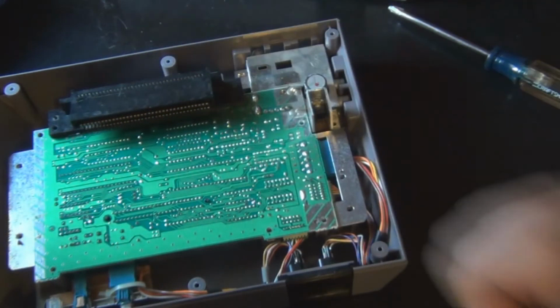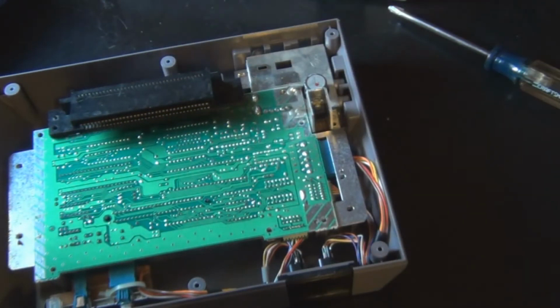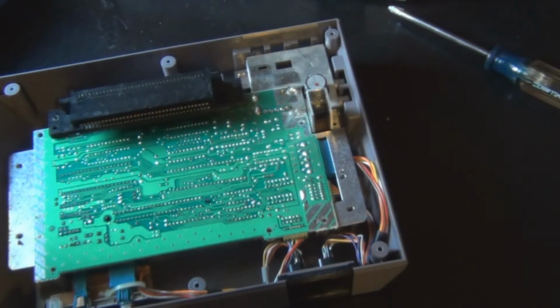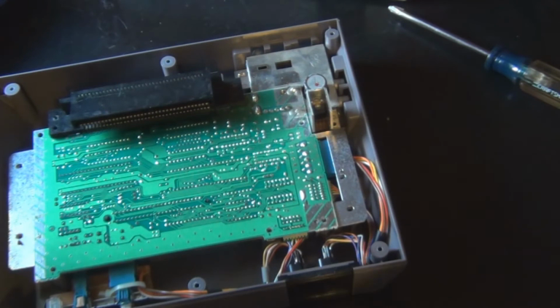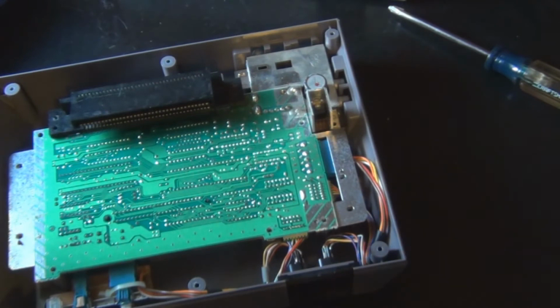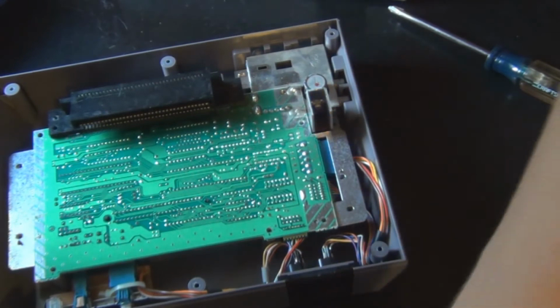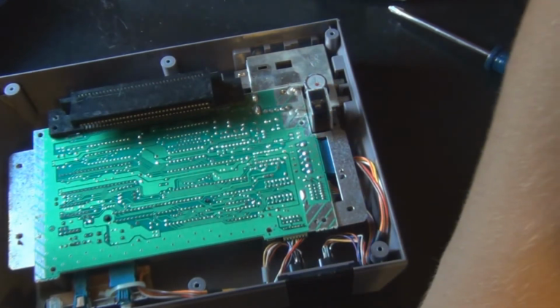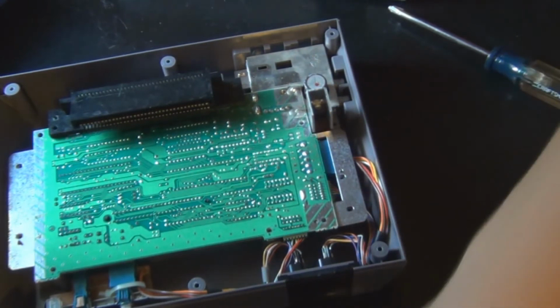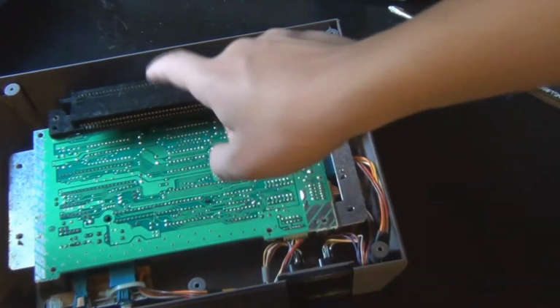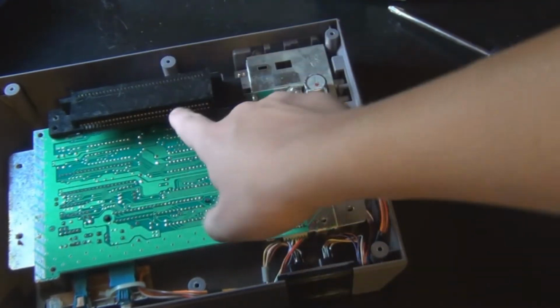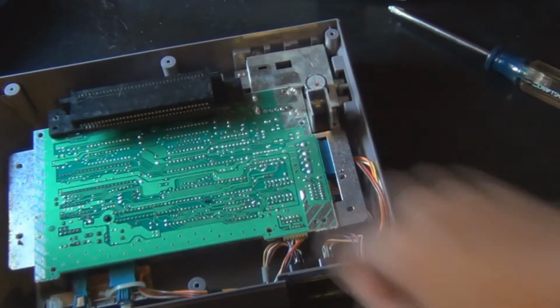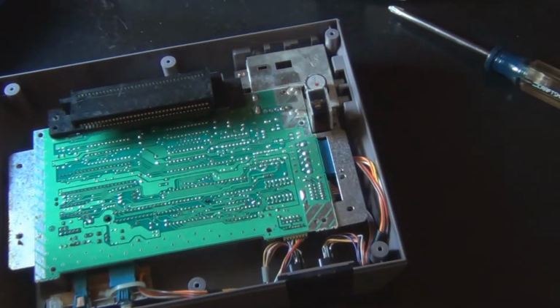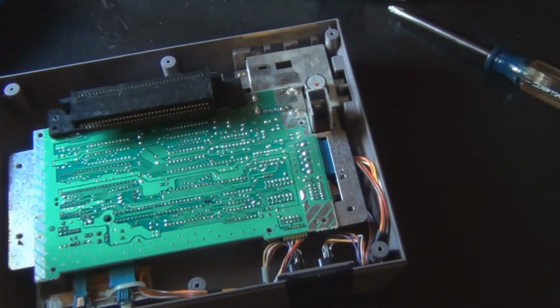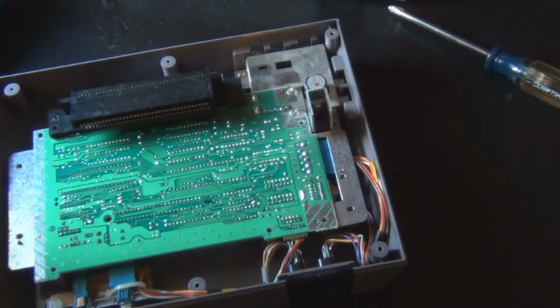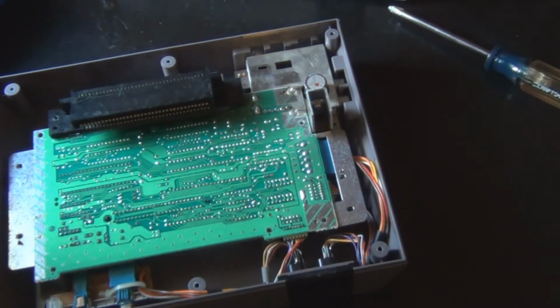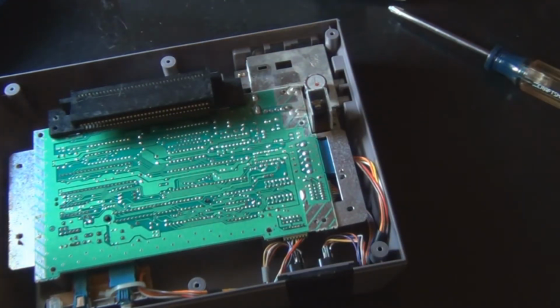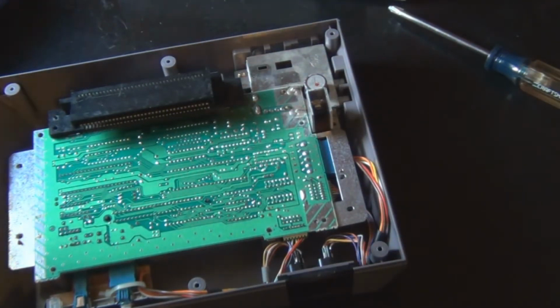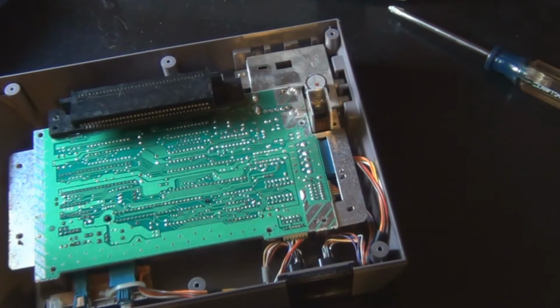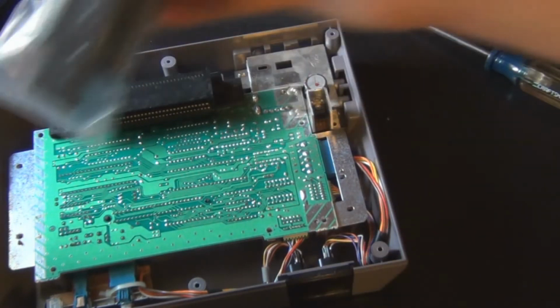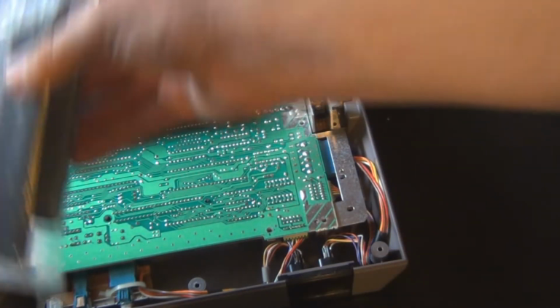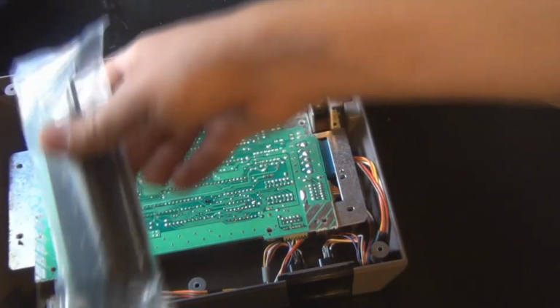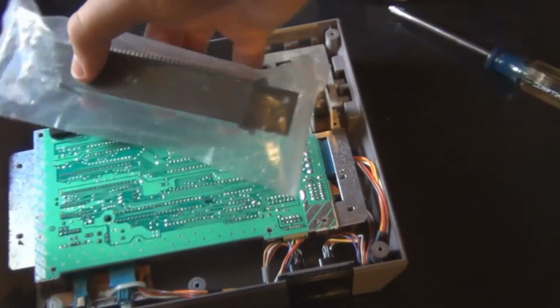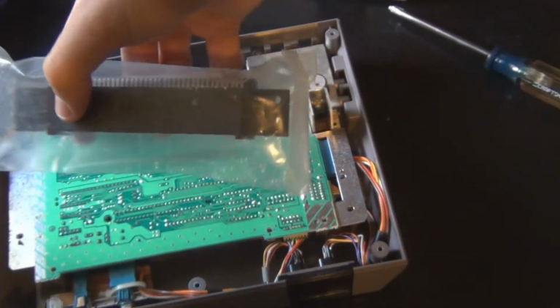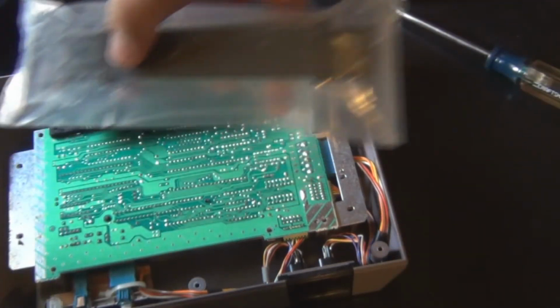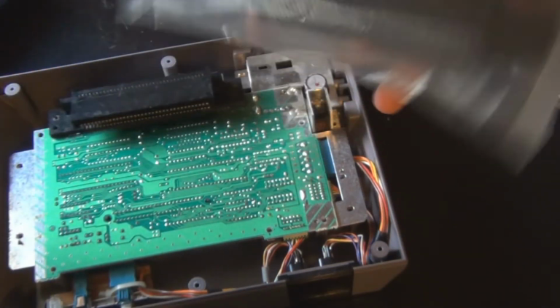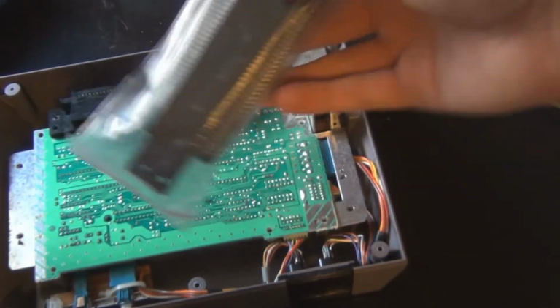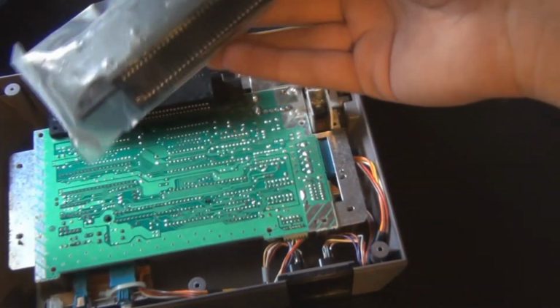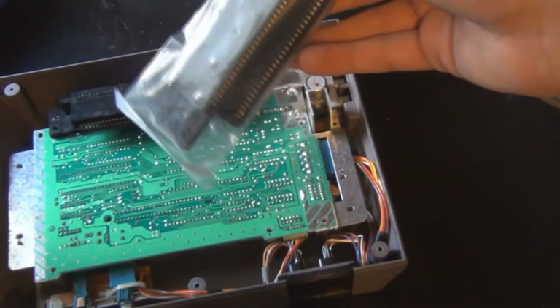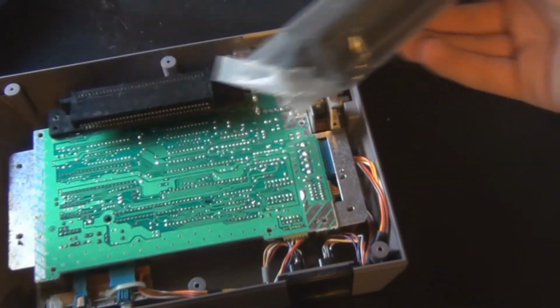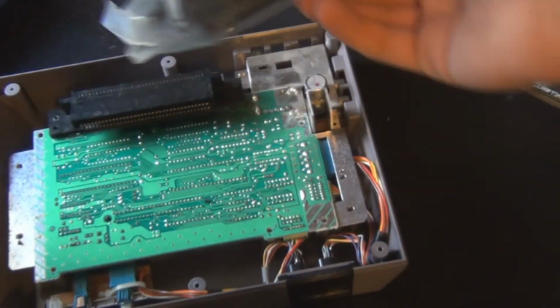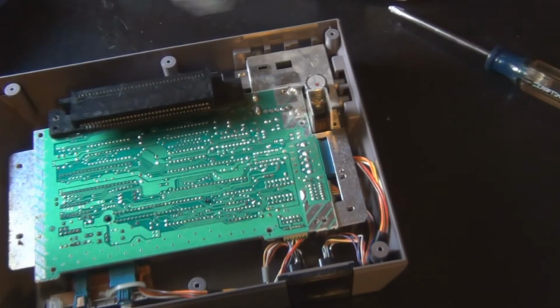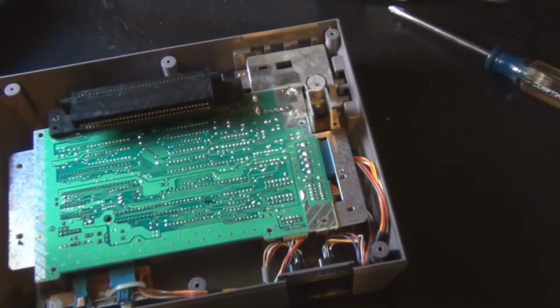What you're dealing with is the 72-pin connector right here. What you're going to want to do is grab your new 72-pin connector. I personally purchased mine from Amazon for about $8.